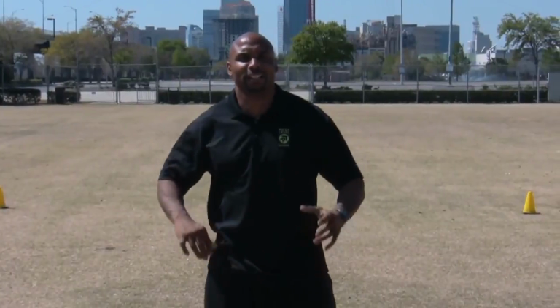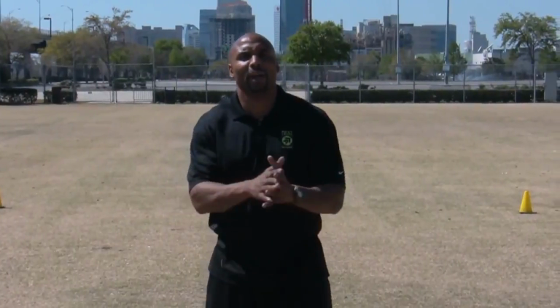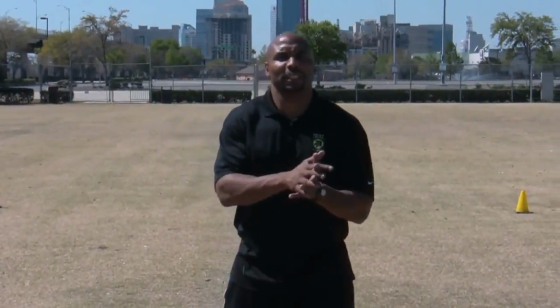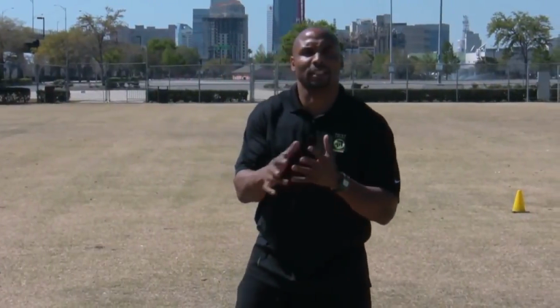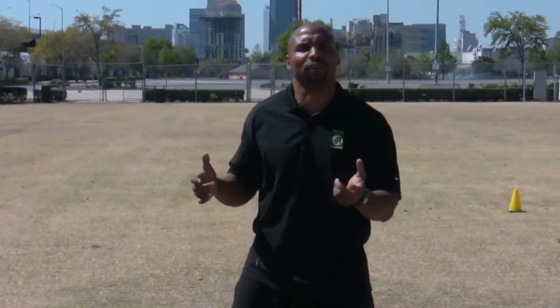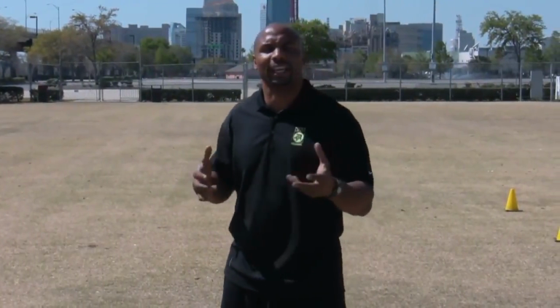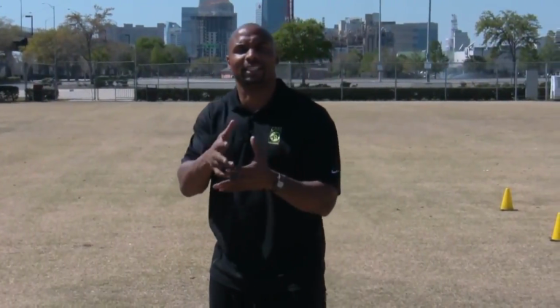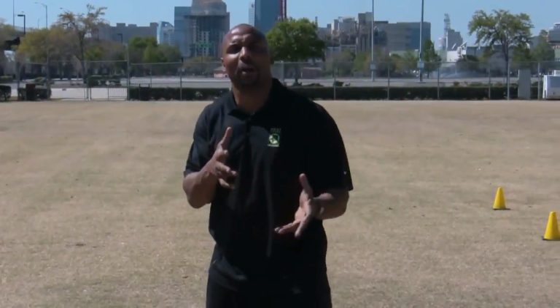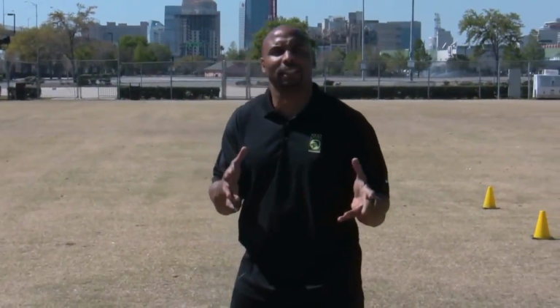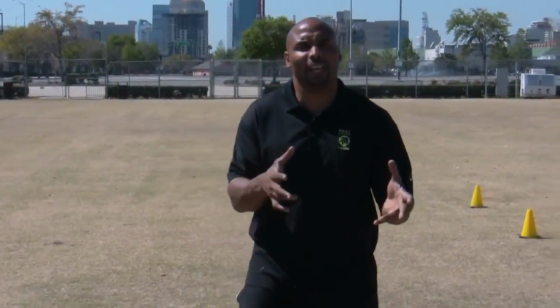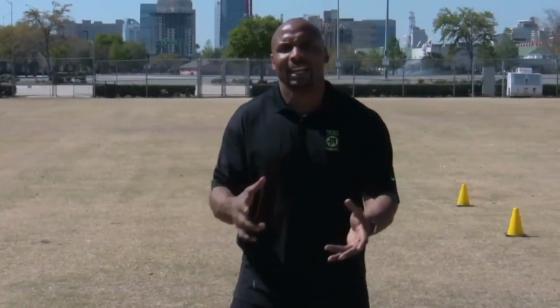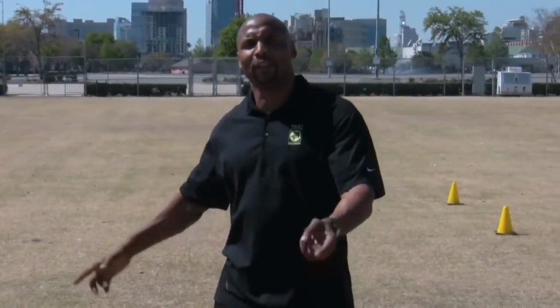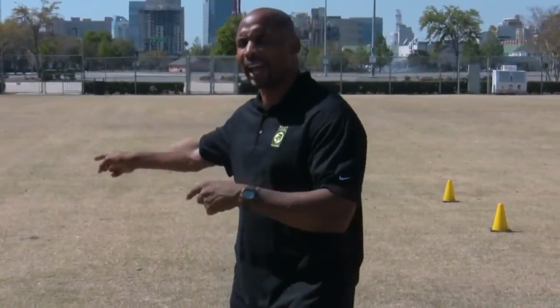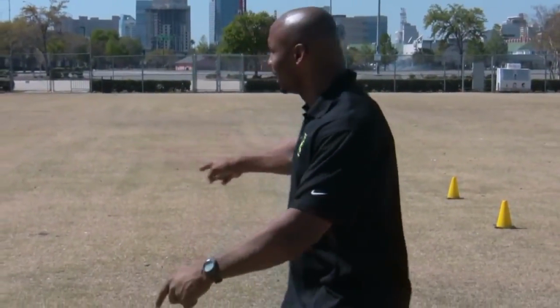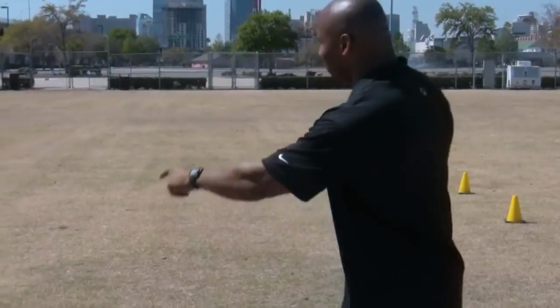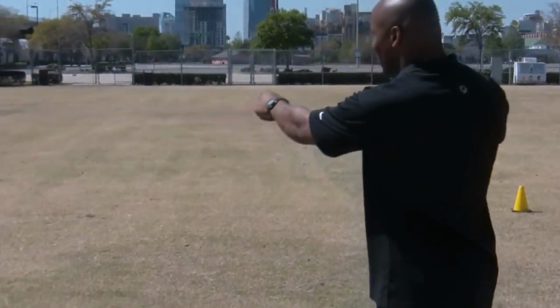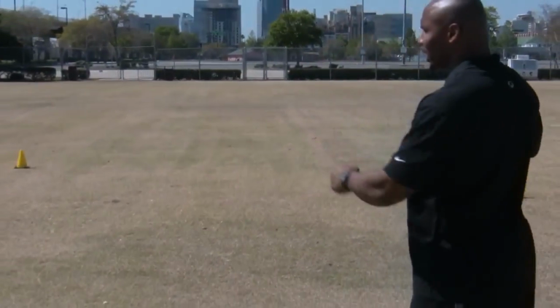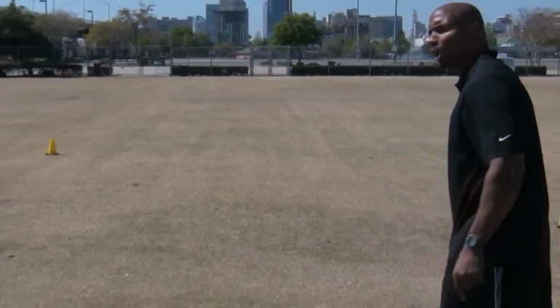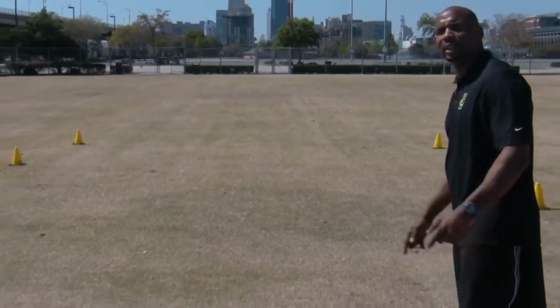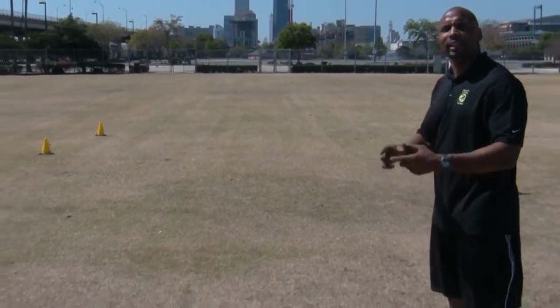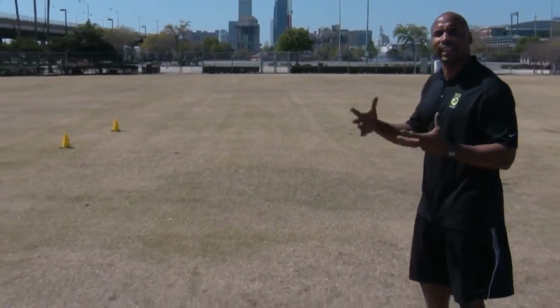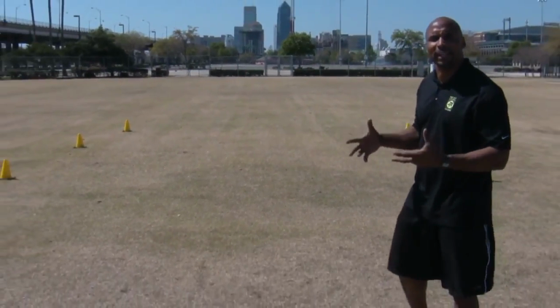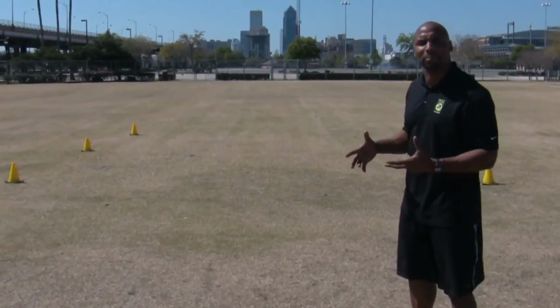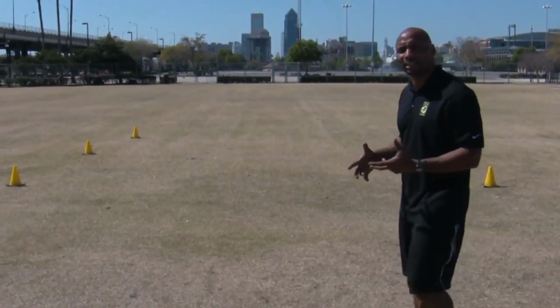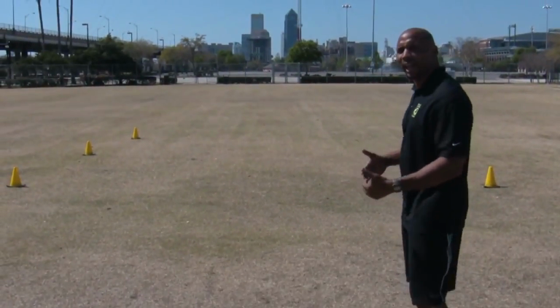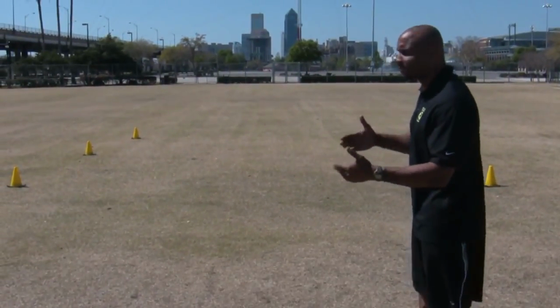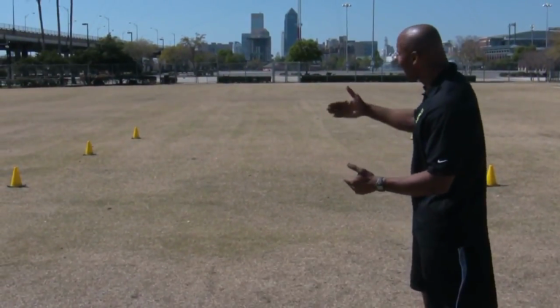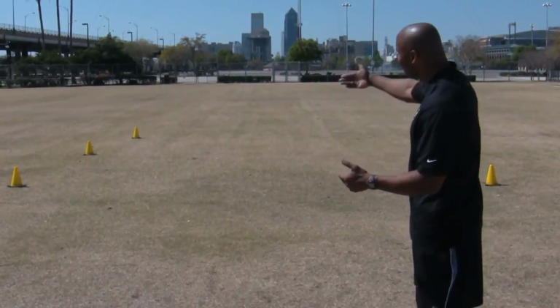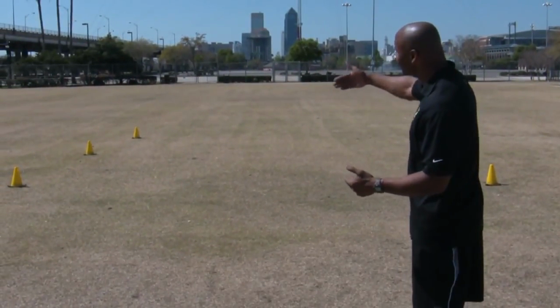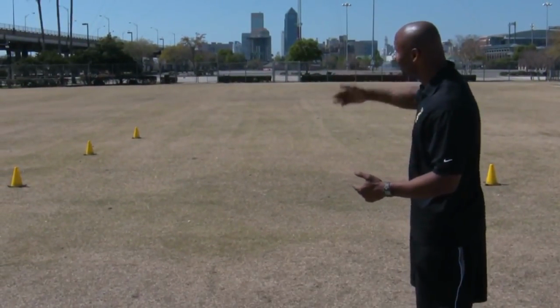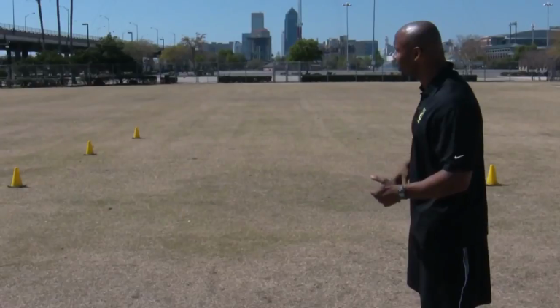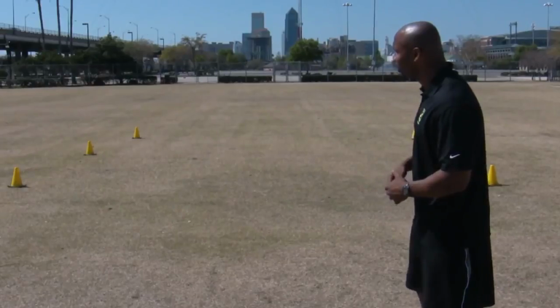All right, so here we are with the six cone drills again. This is what I would like it to look like. We have about six cones — there's a 10 by 10 box, and at five yards each, there's another cone.